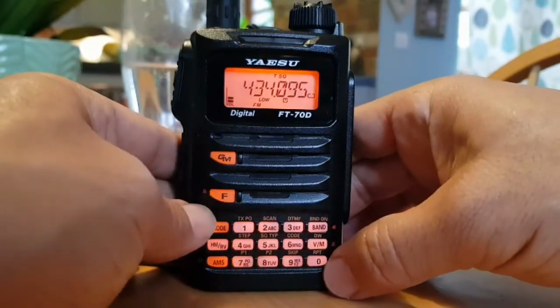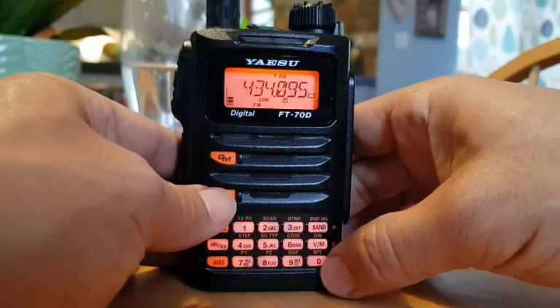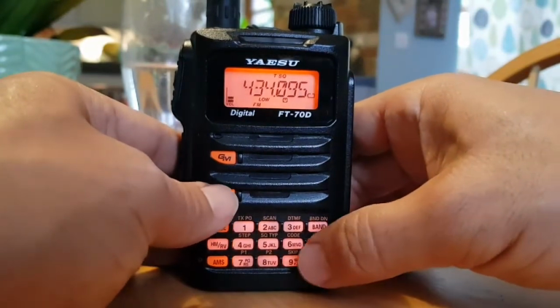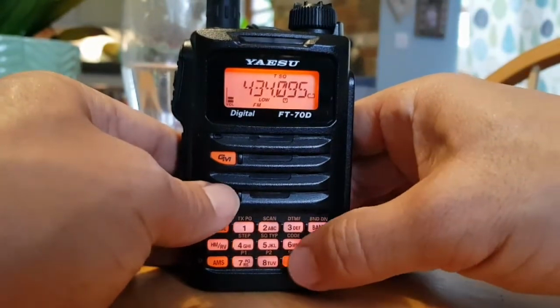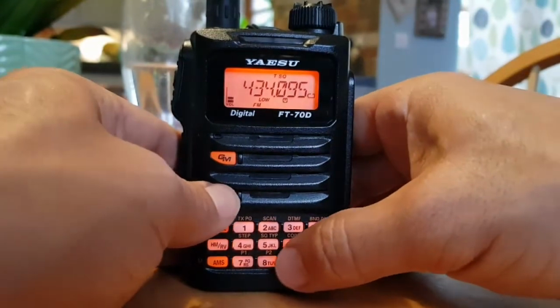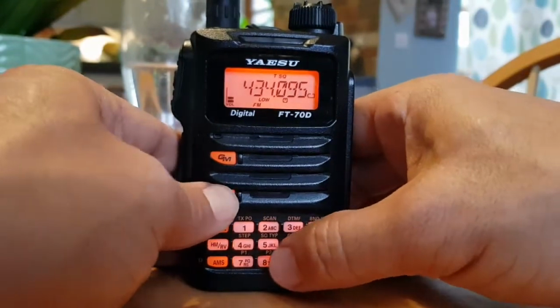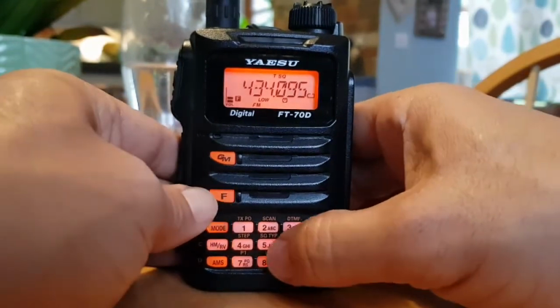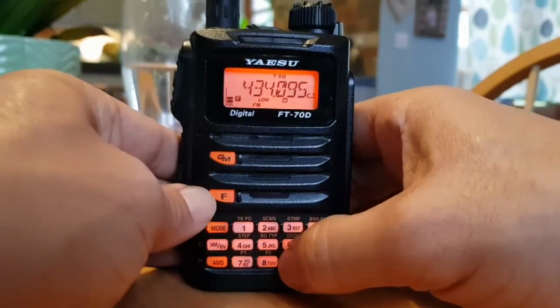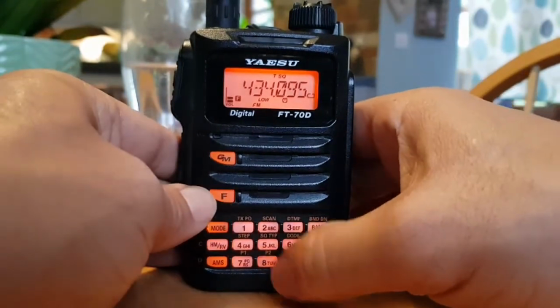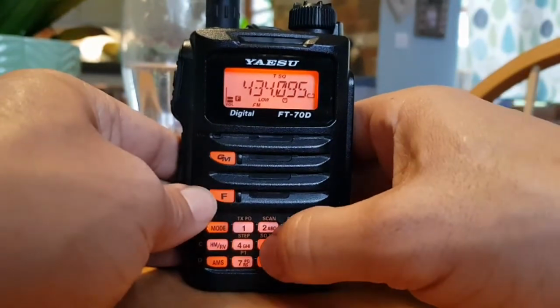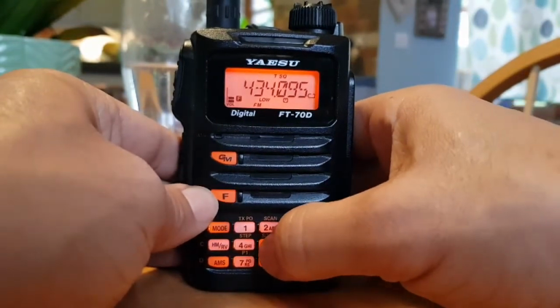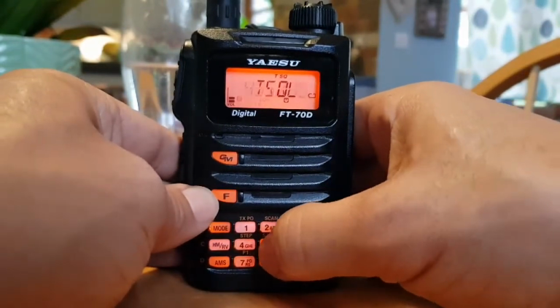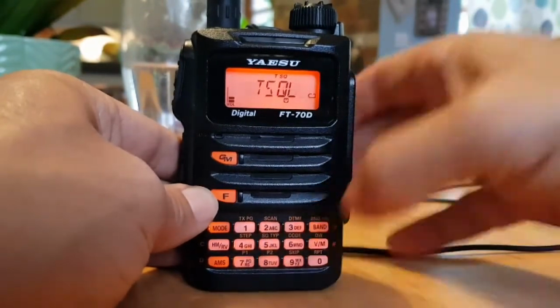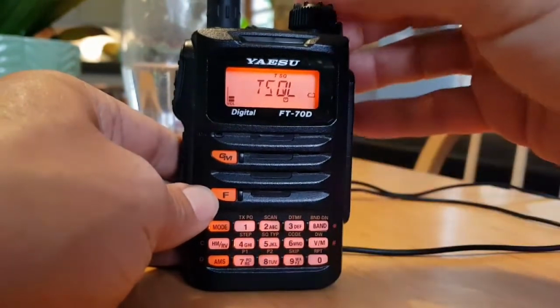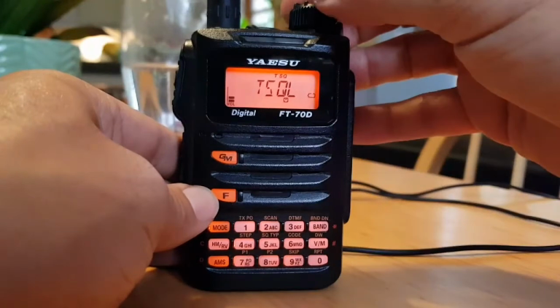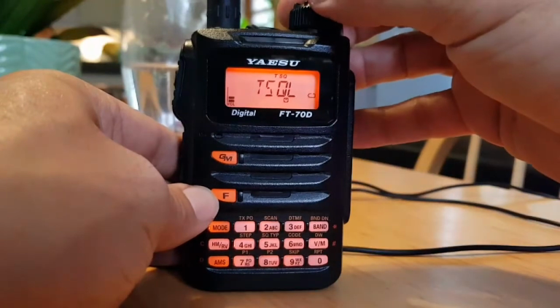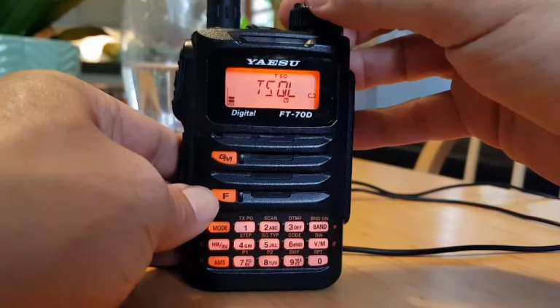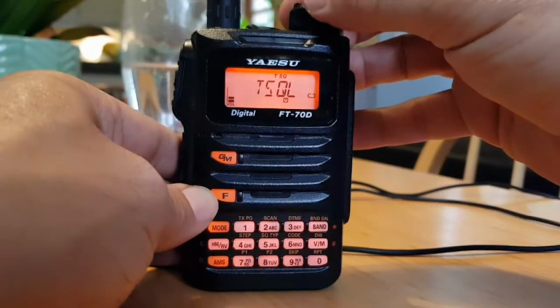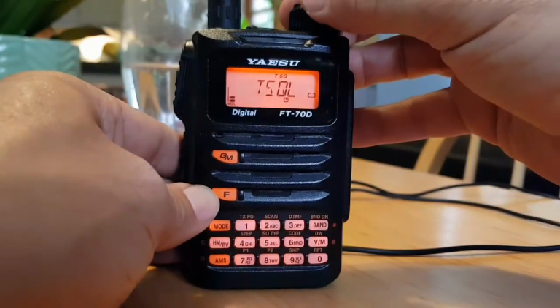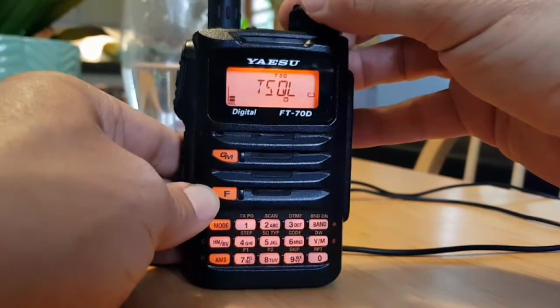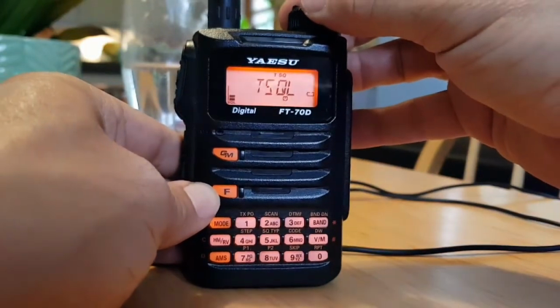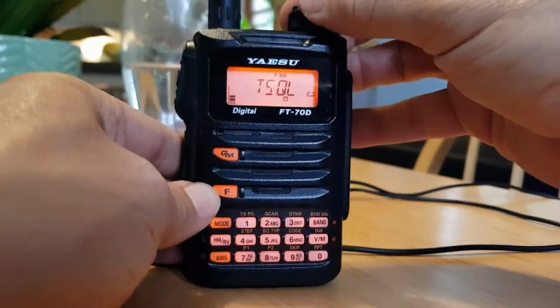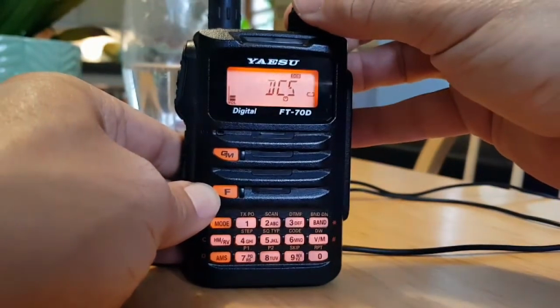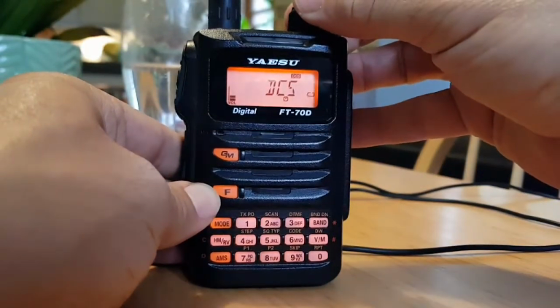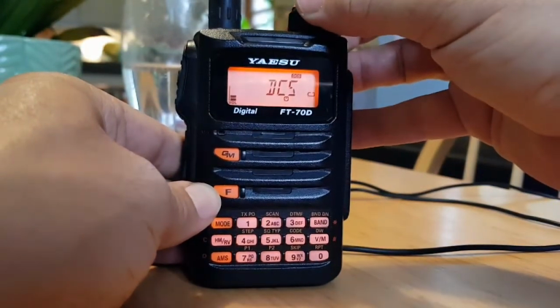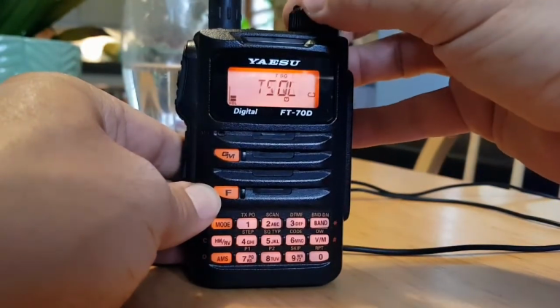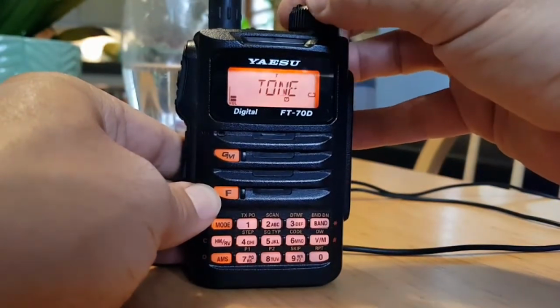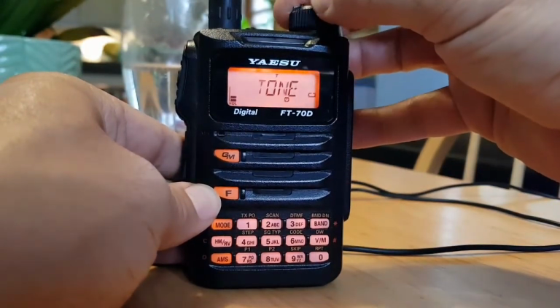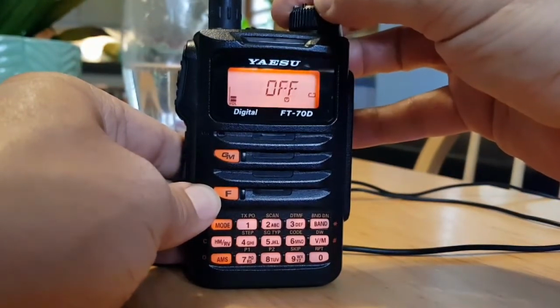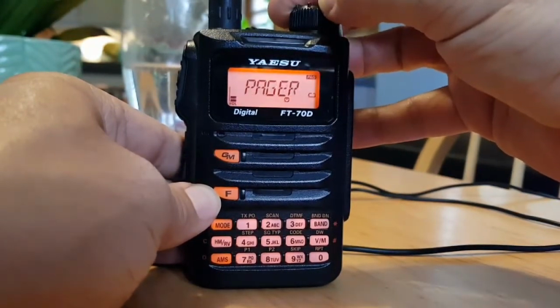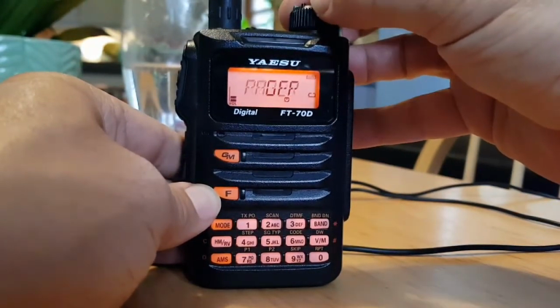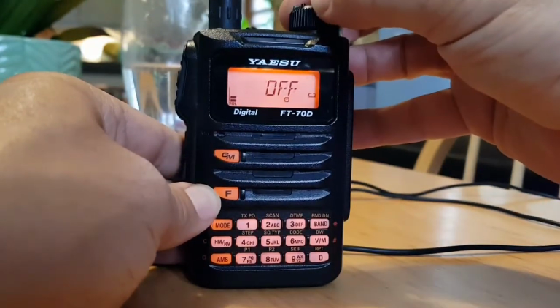Then the next one: go F then number 5, and you can select tone squelch, DCS, tone, and off.